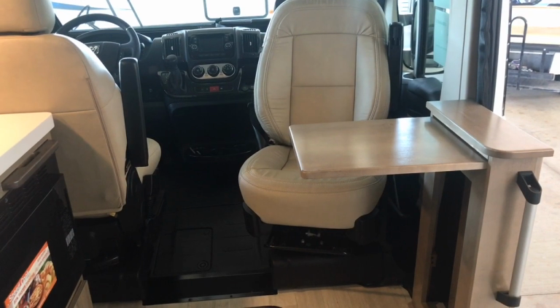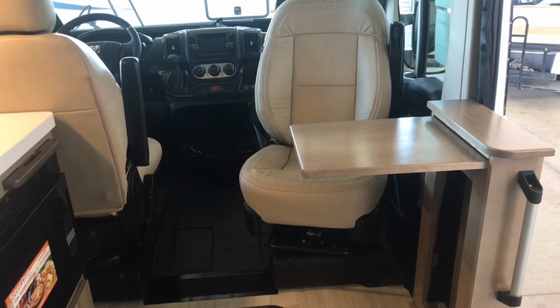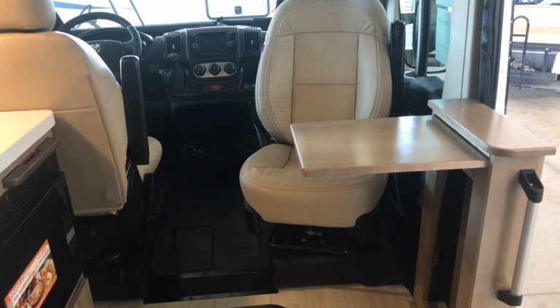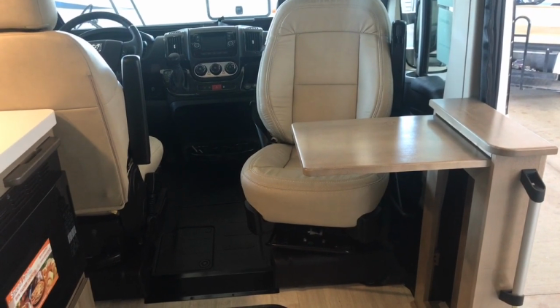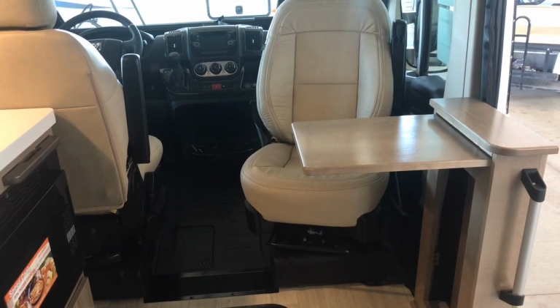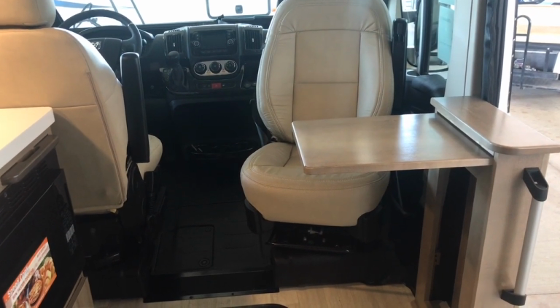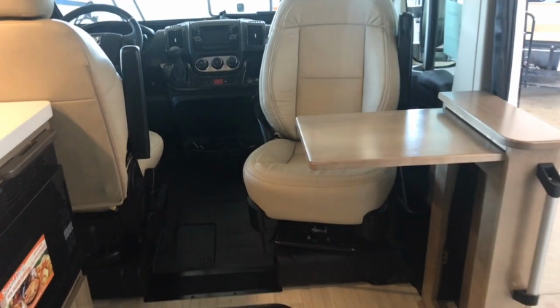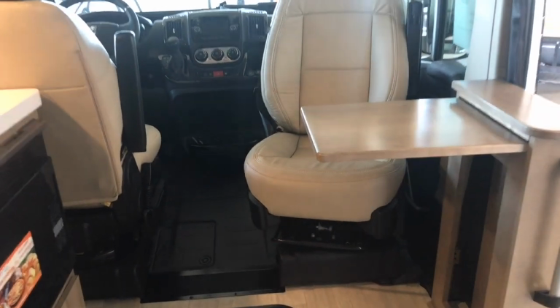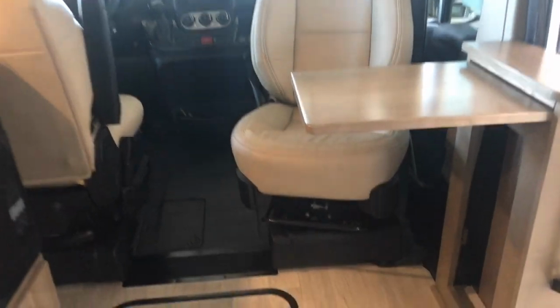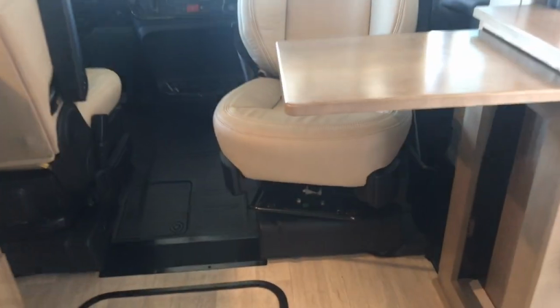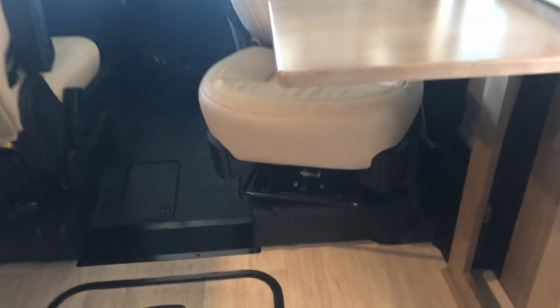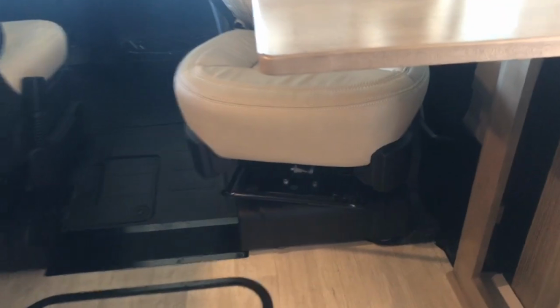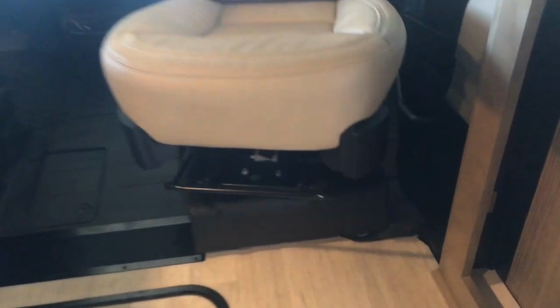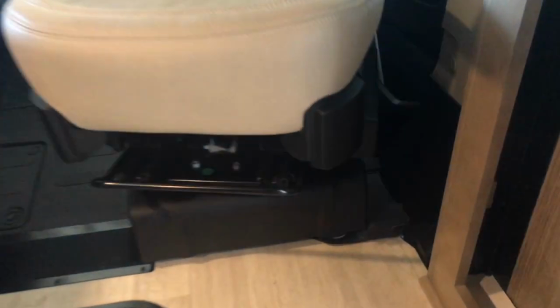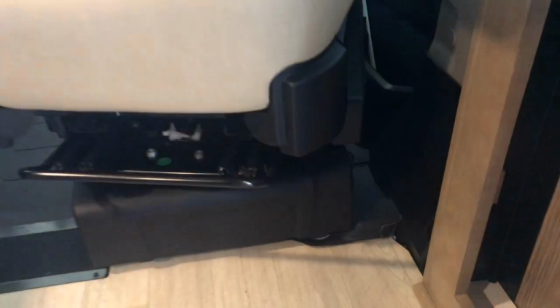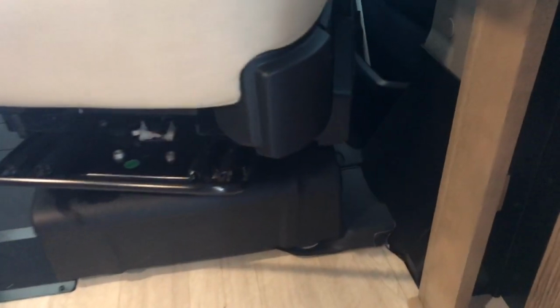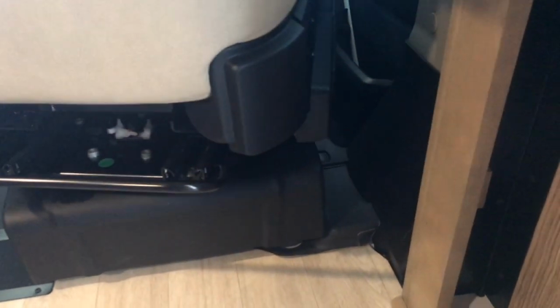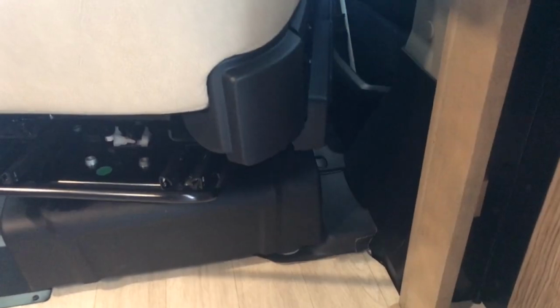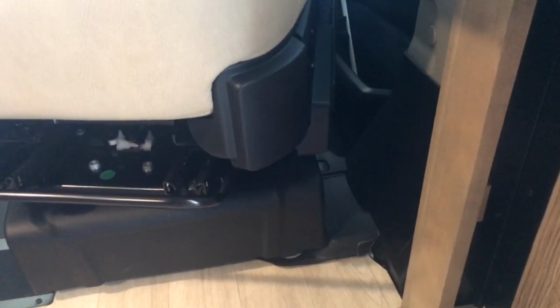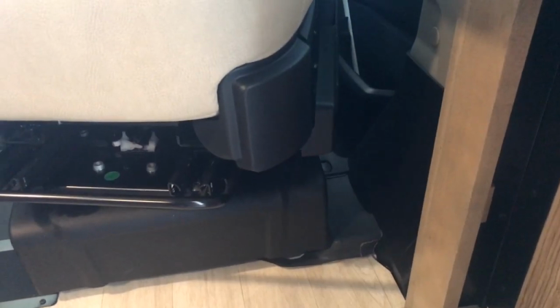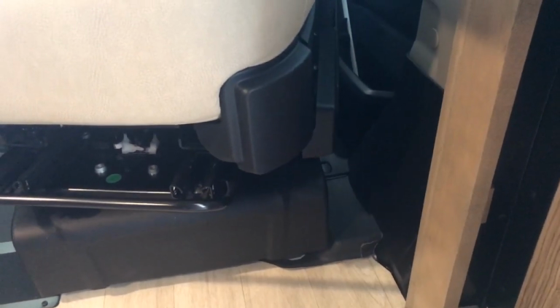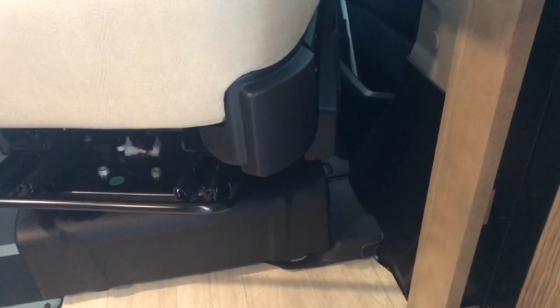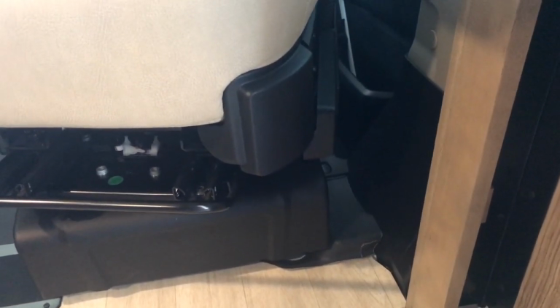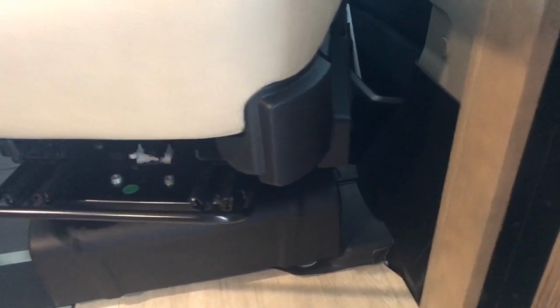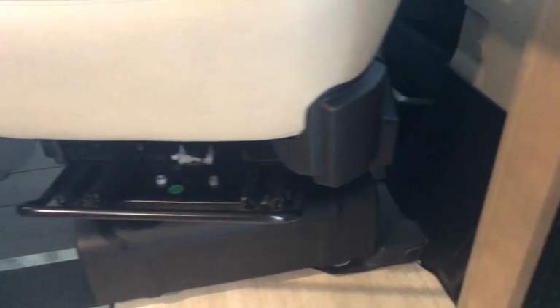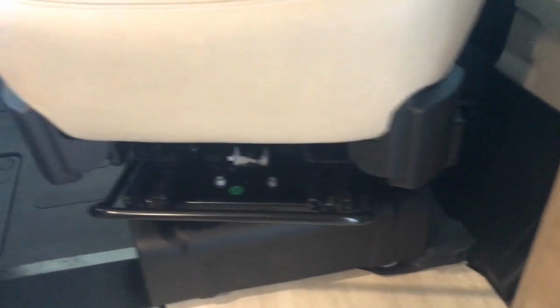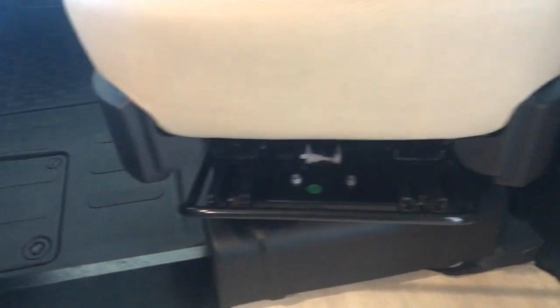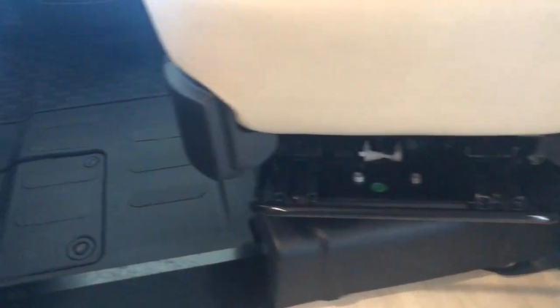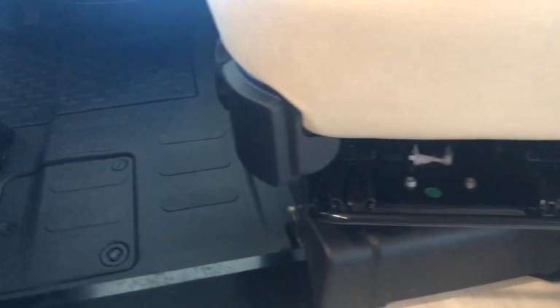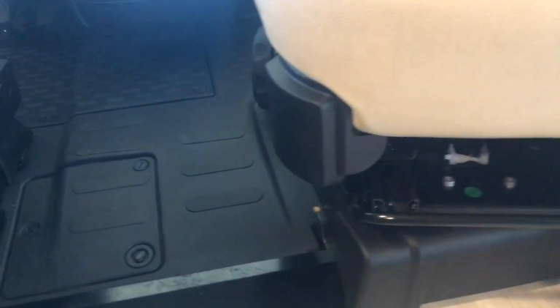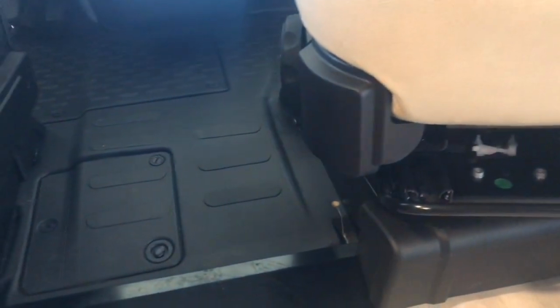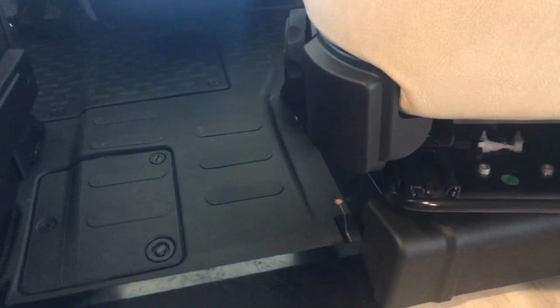Both driver and passenger seats swivel. This is the passenger seat with the optional ultra-leather seat cover. These little devices here are what pitch the seat back and cause it to rotate.